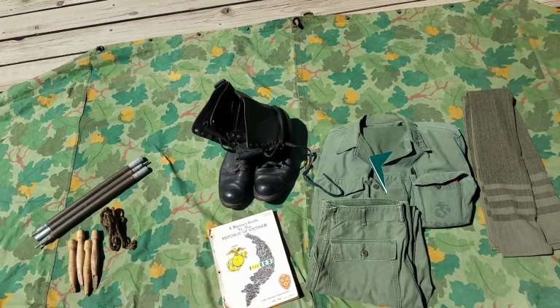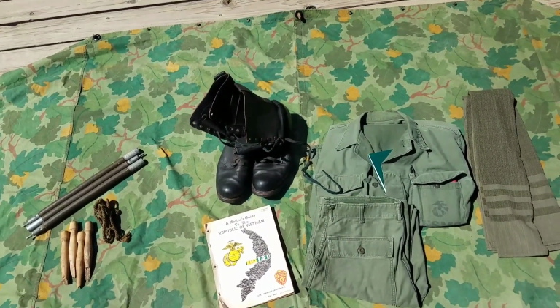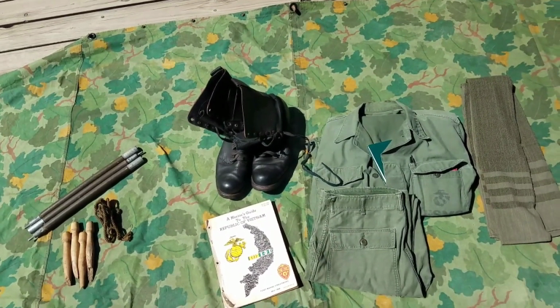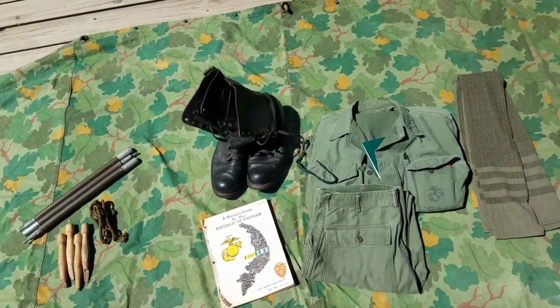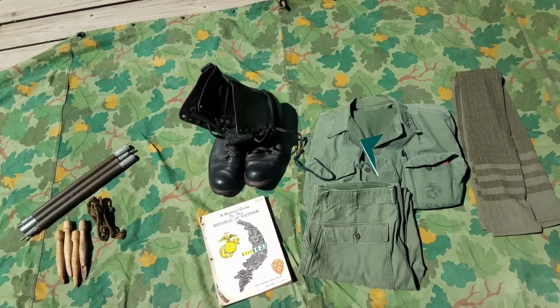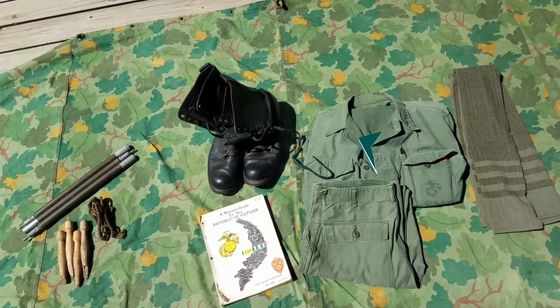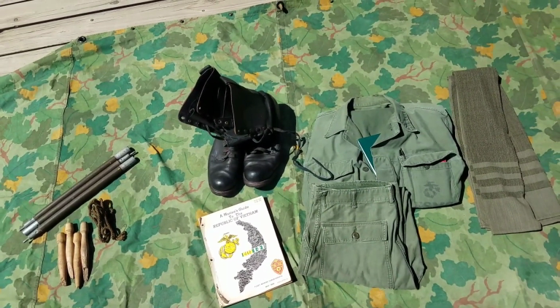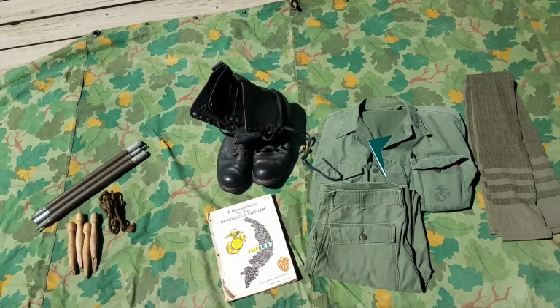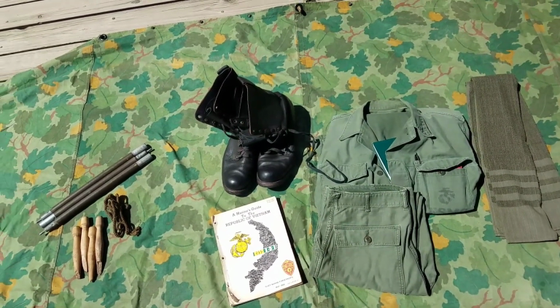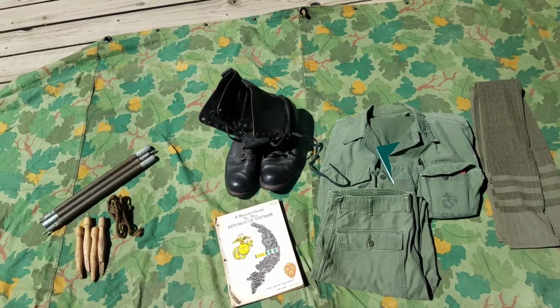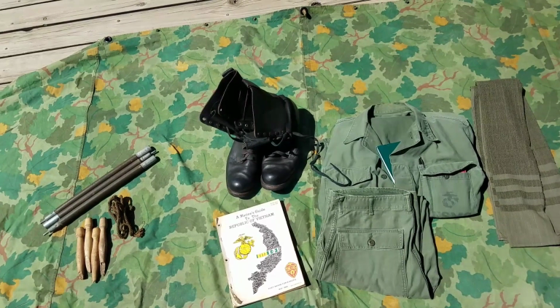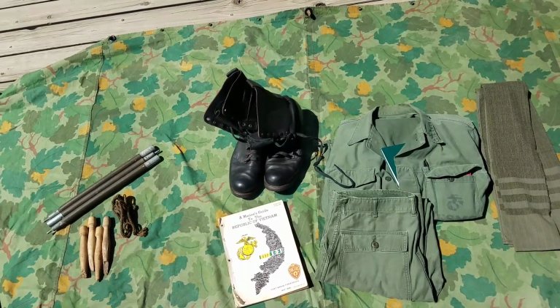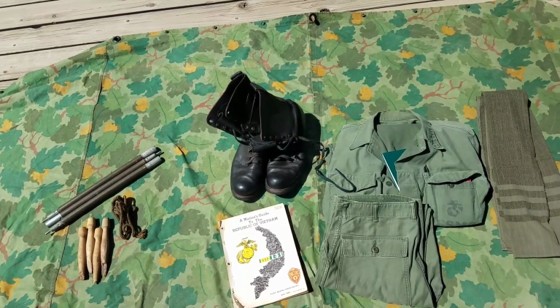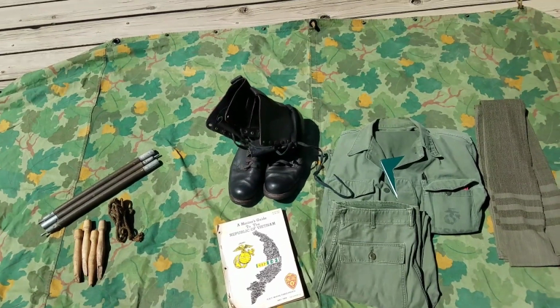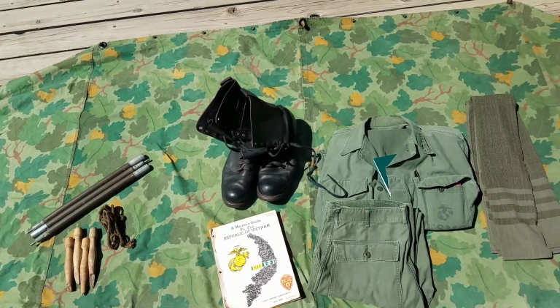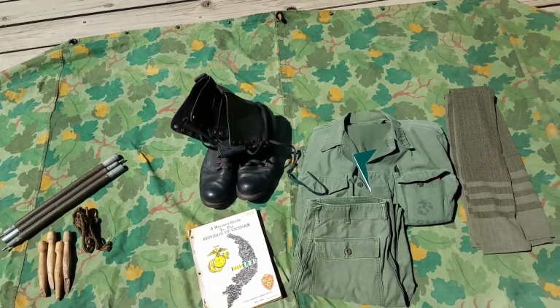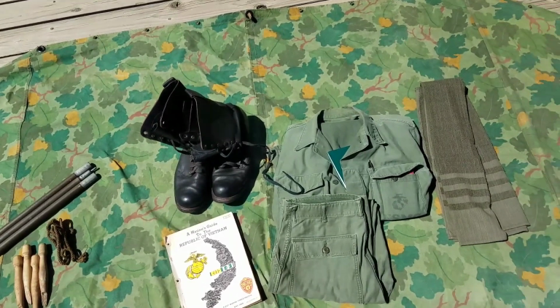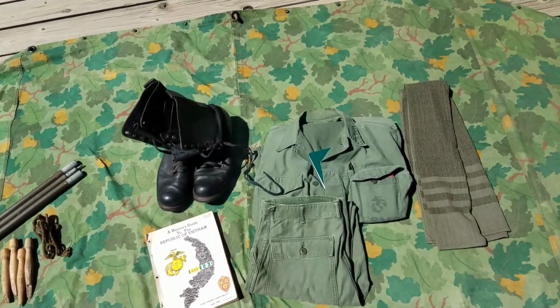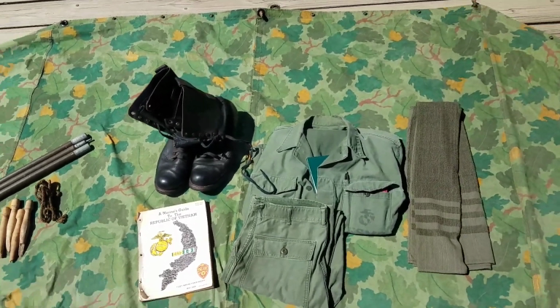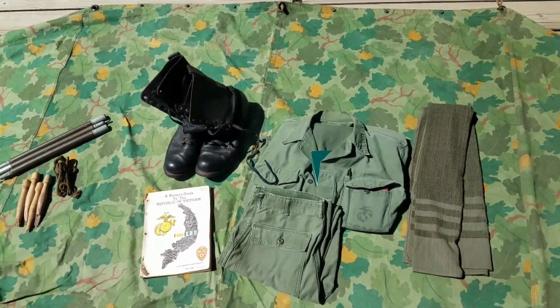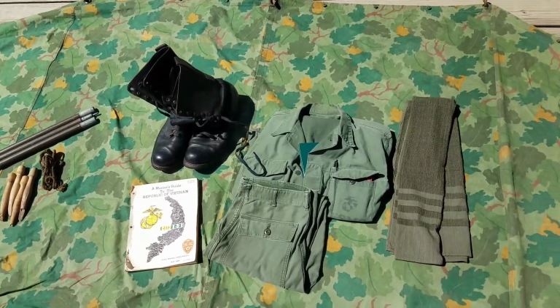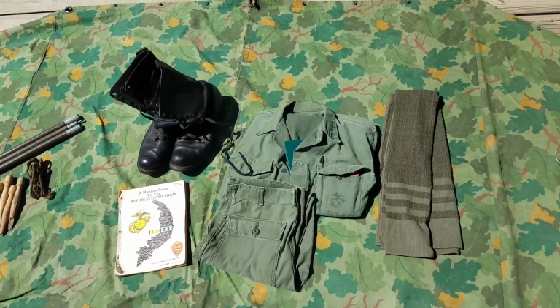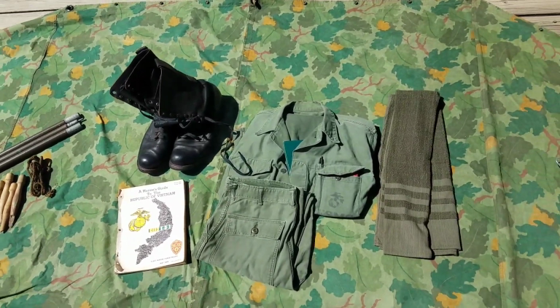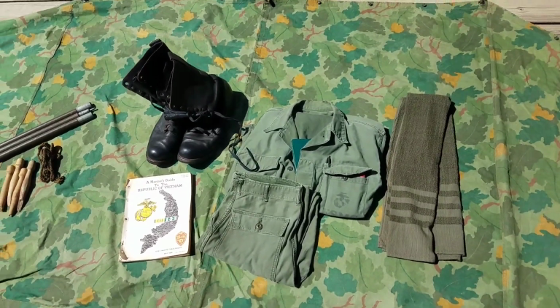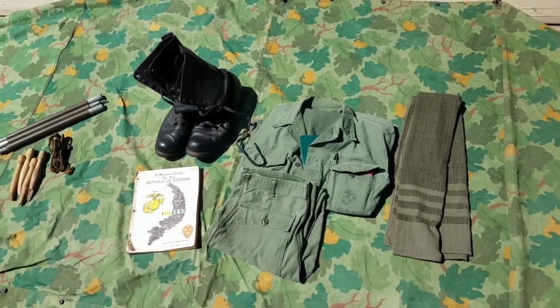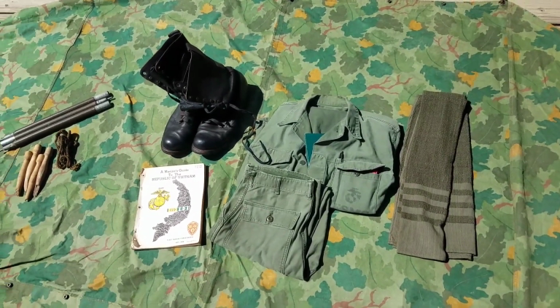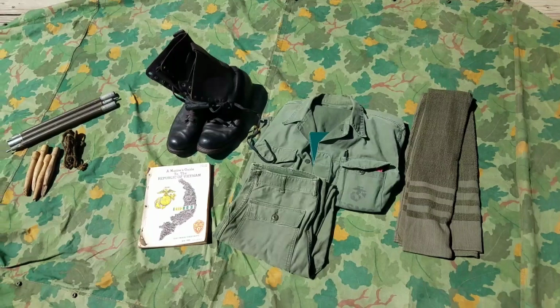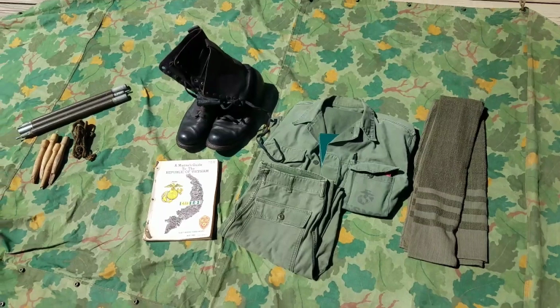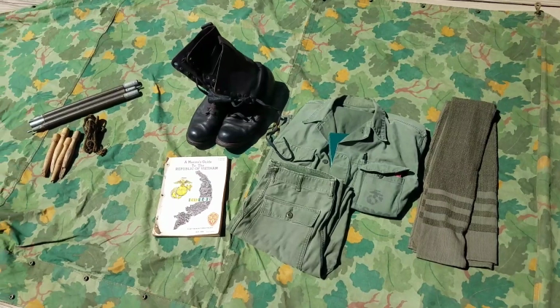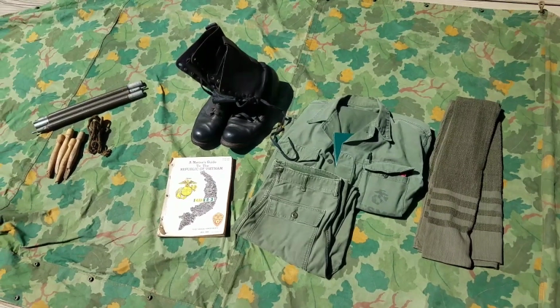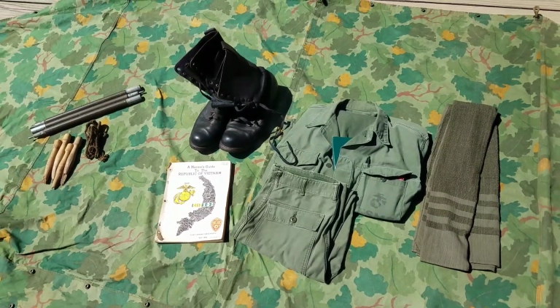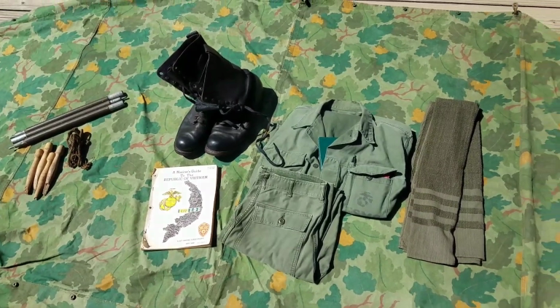This is just kind of a short video — a gear update on what I picked up in the past couple of weeks or two. Hopefully you enjoyed the video, and I'll see you guys around.